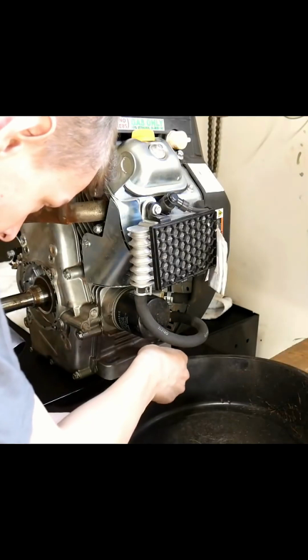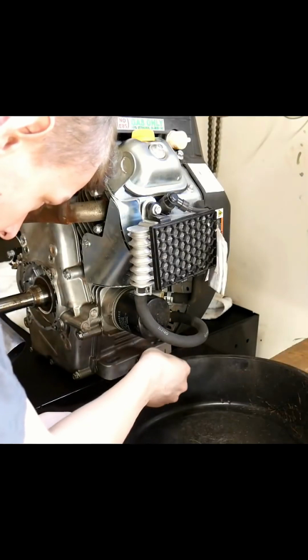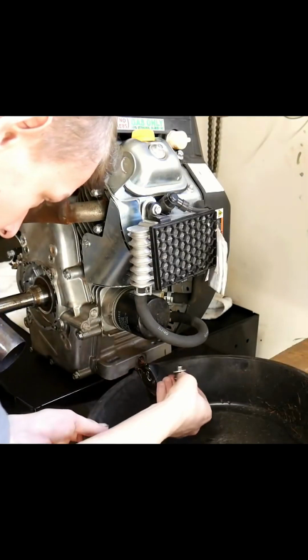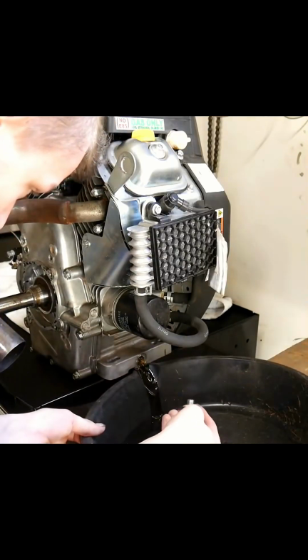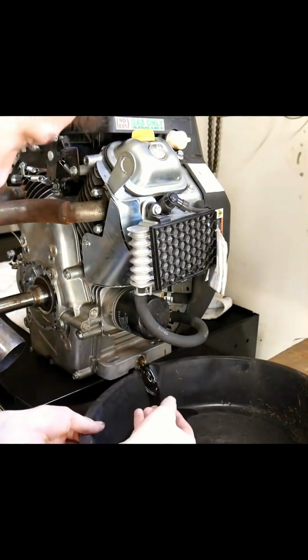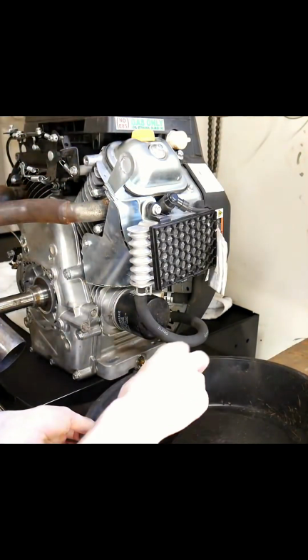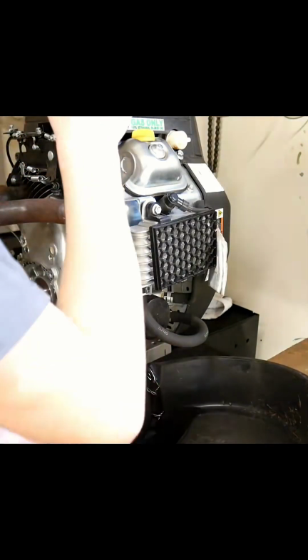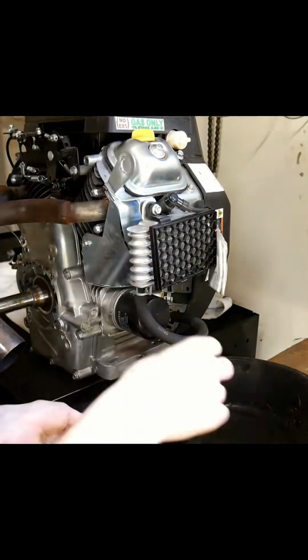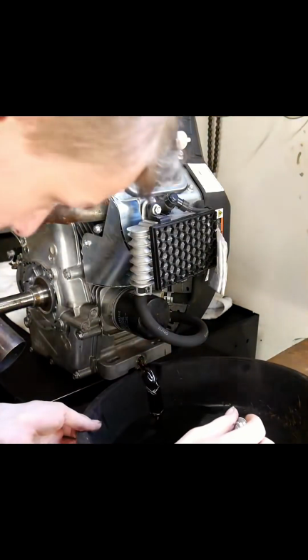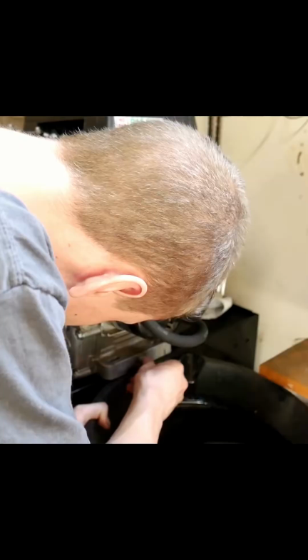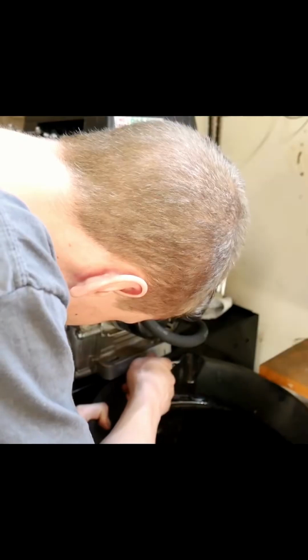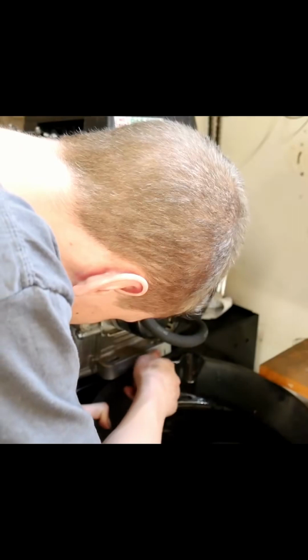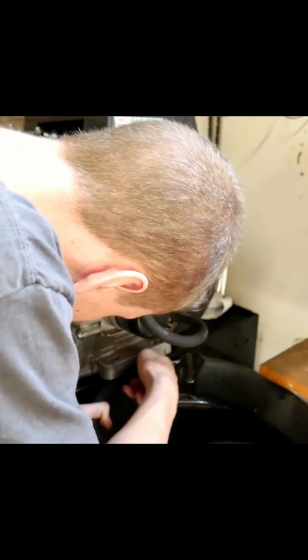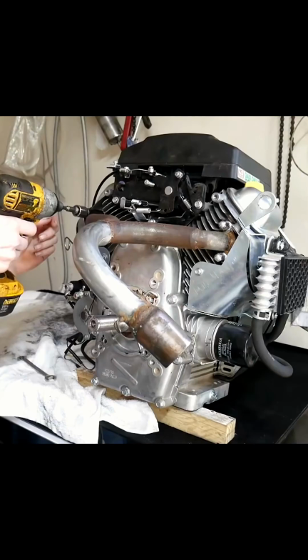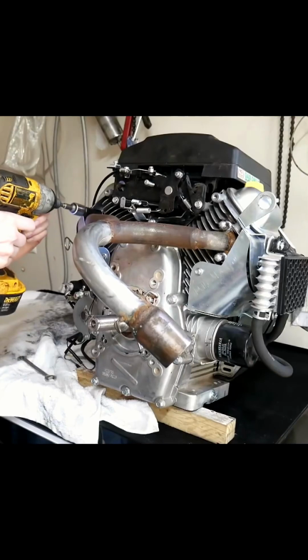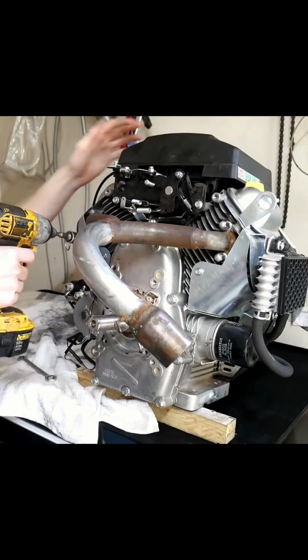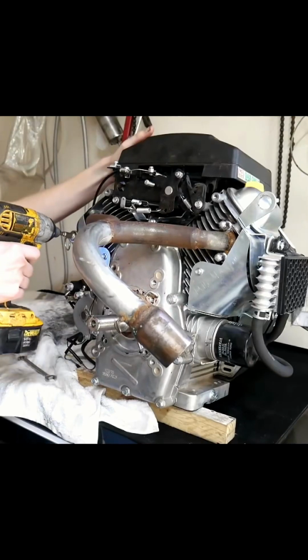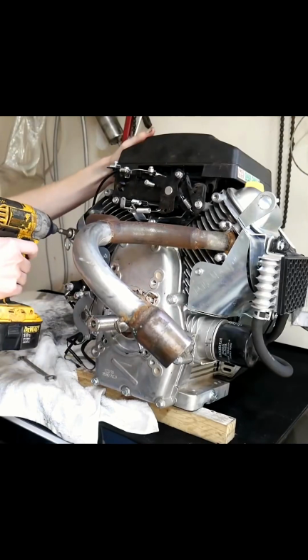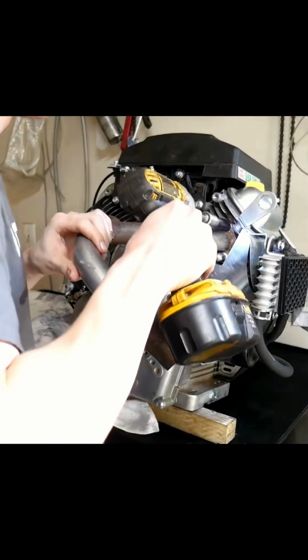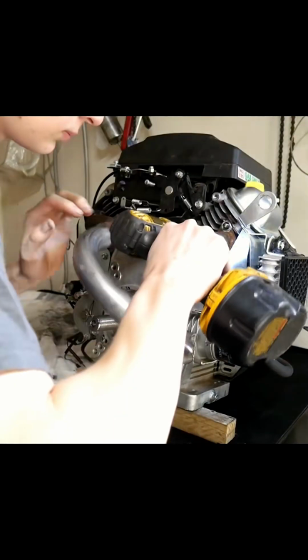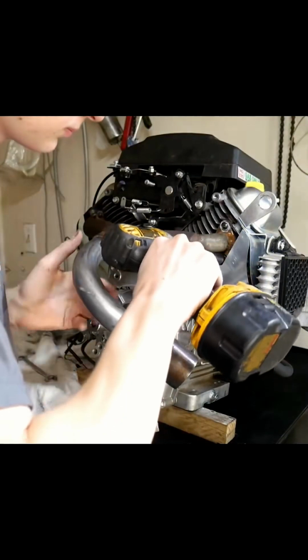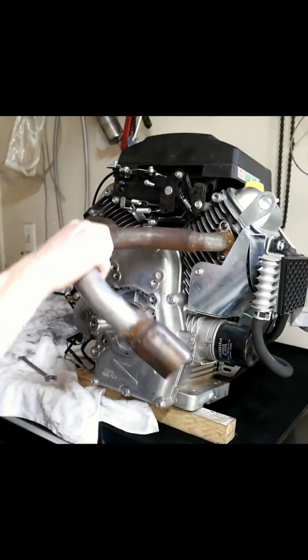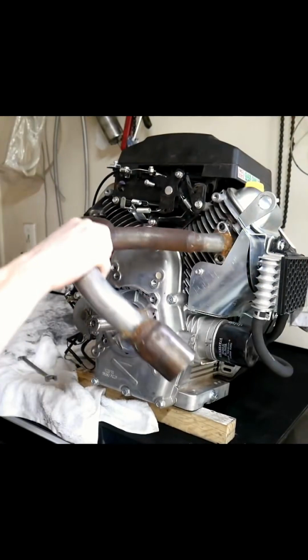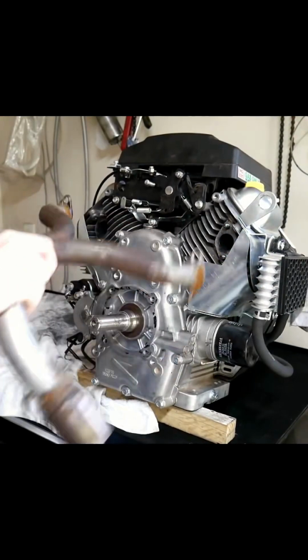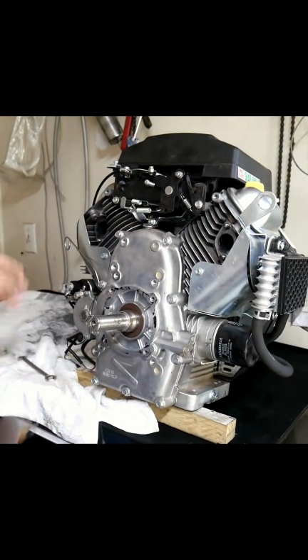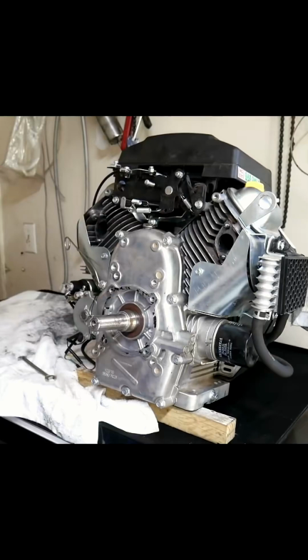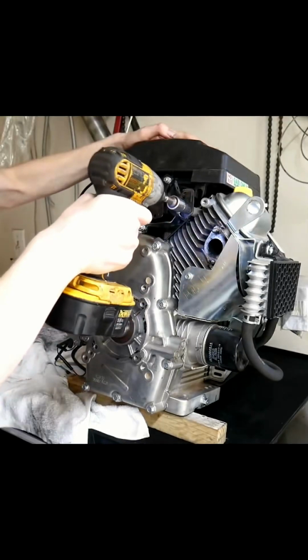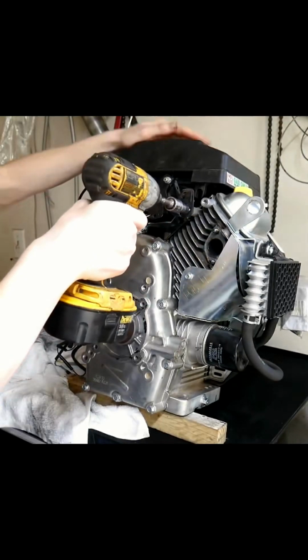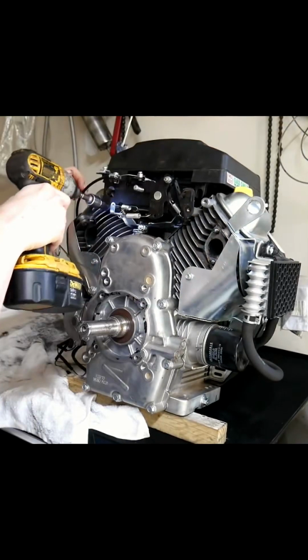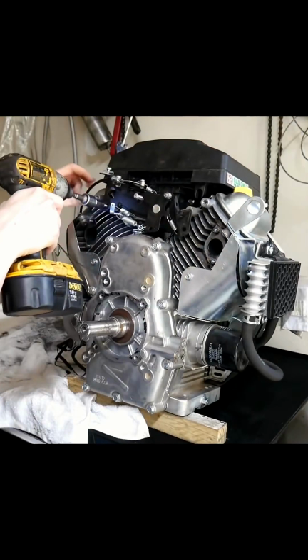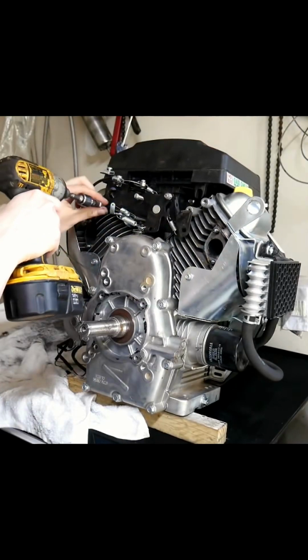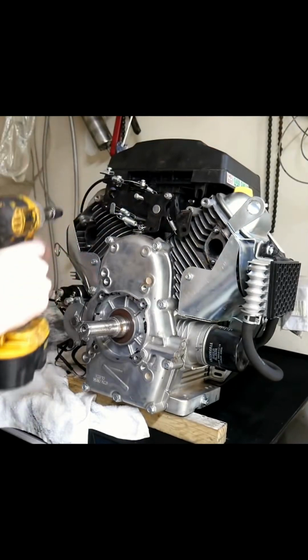We'll start by removing the oil bolt and draining the oil — this oil looks brand new. Here's our custom header. I highly recommend getting rid of the stock throttle linkages, as they are known for sticking.